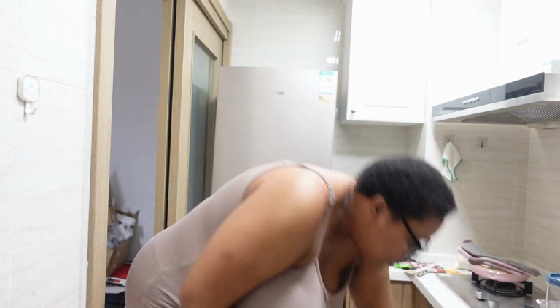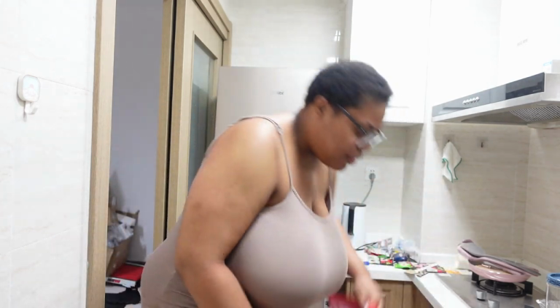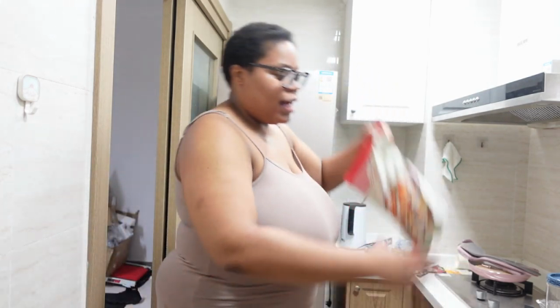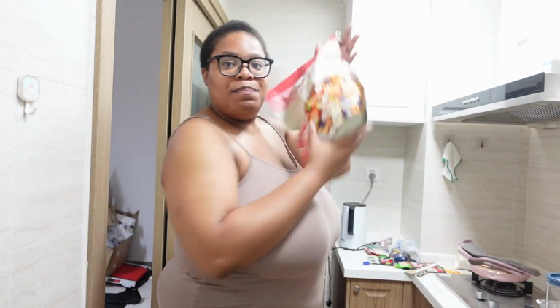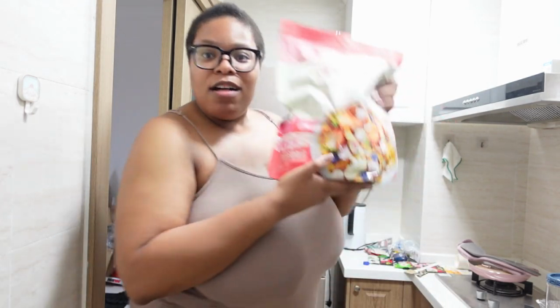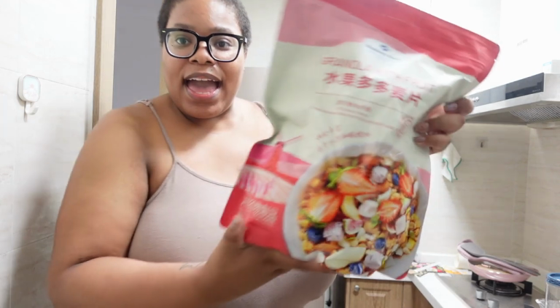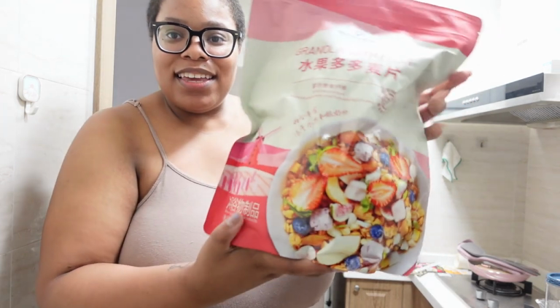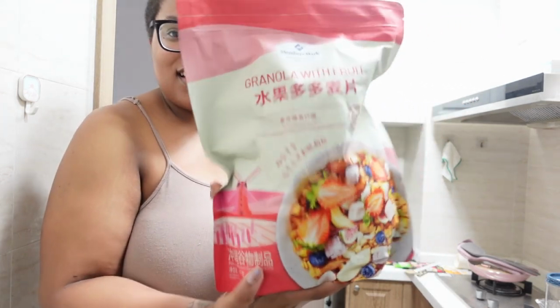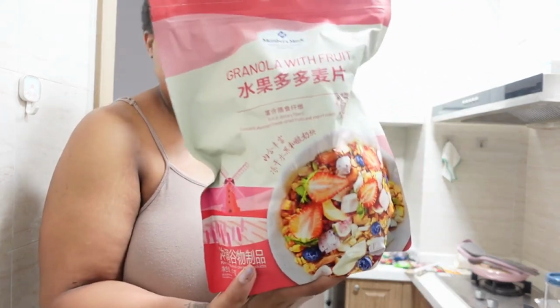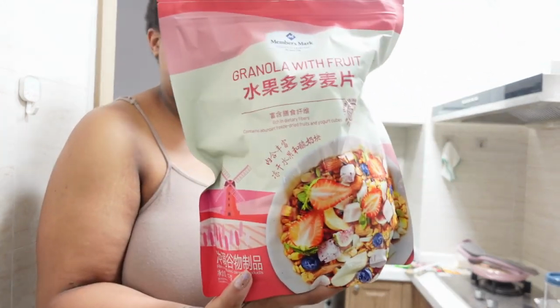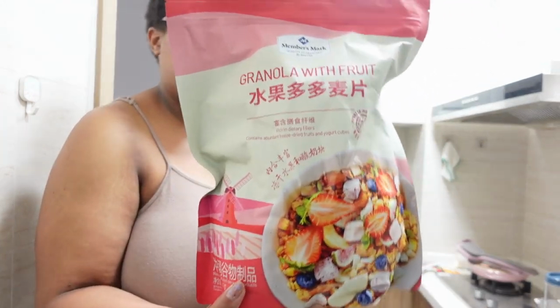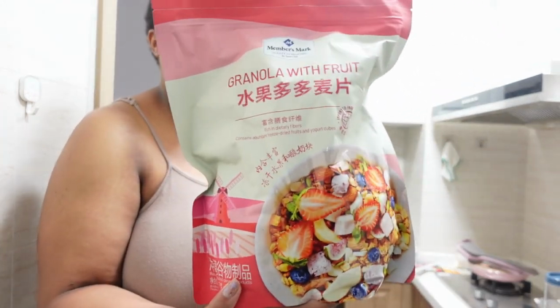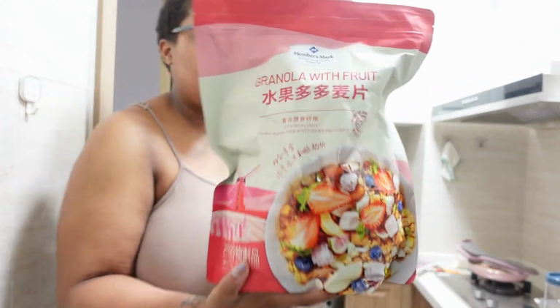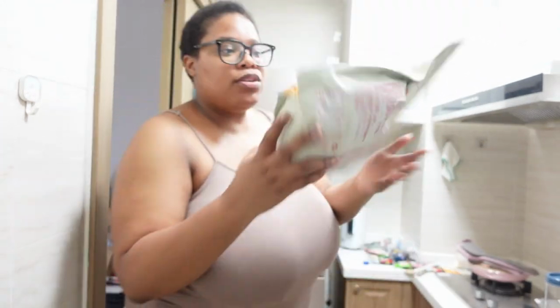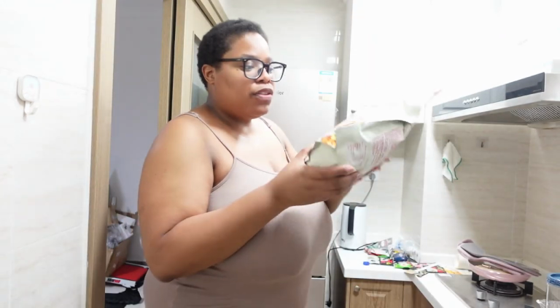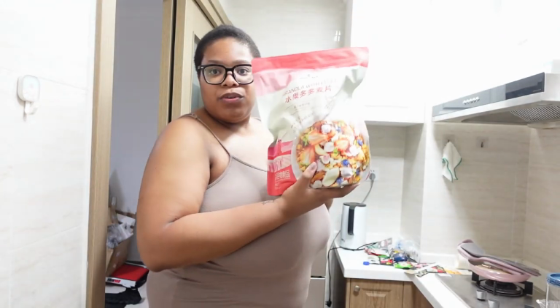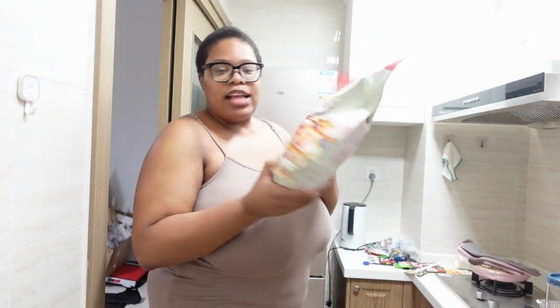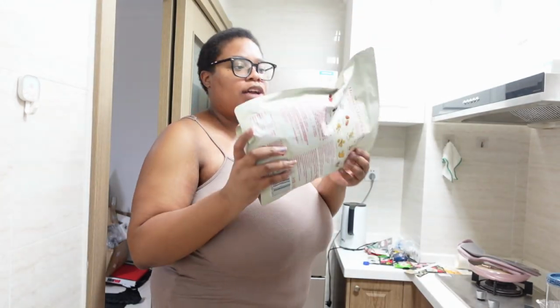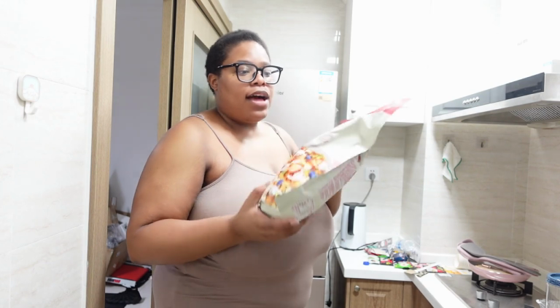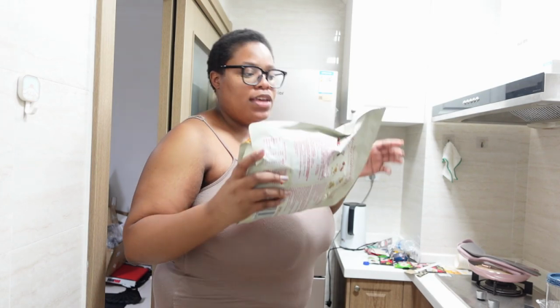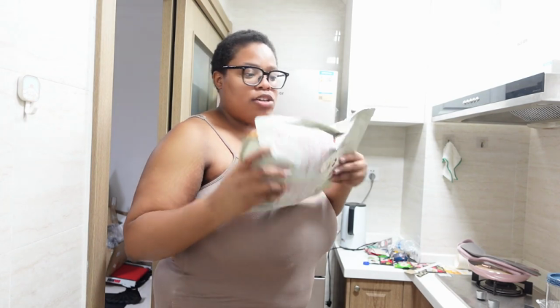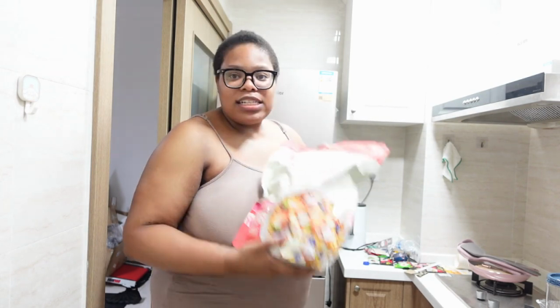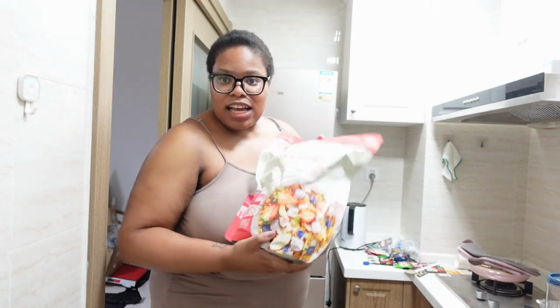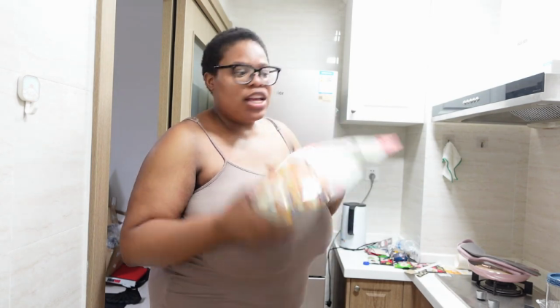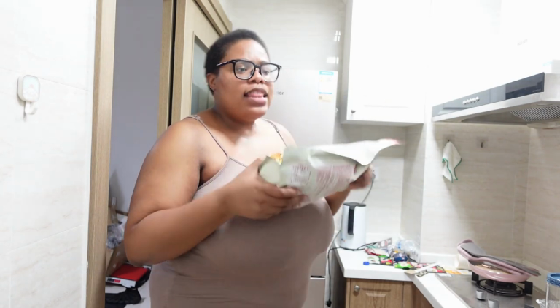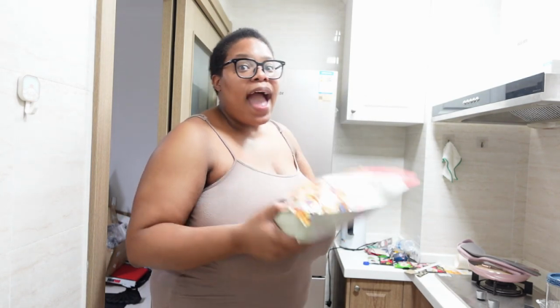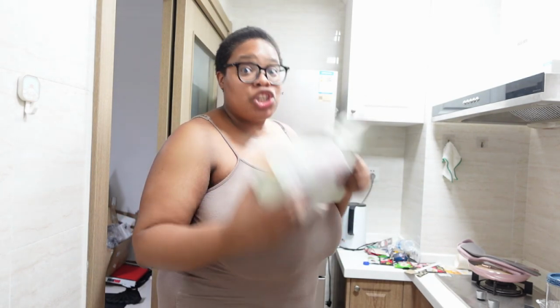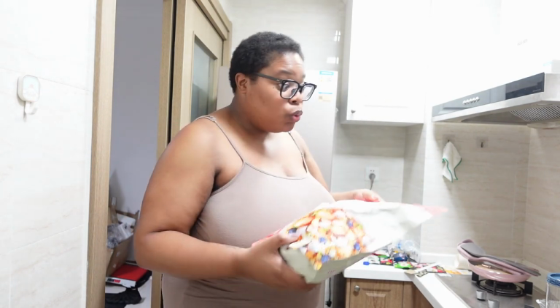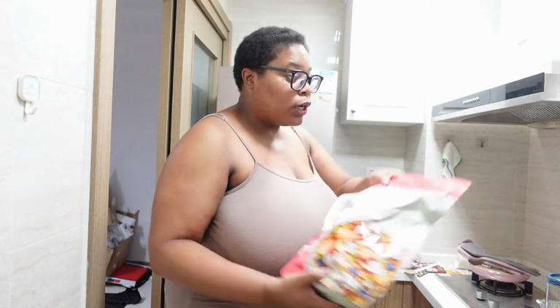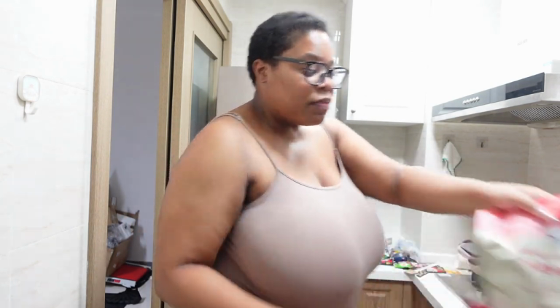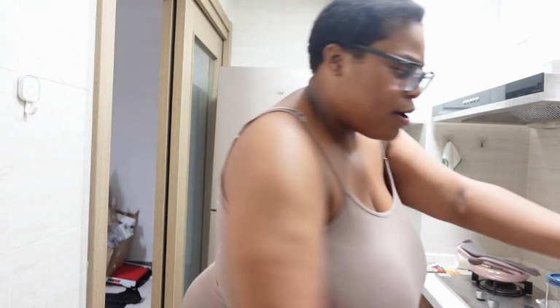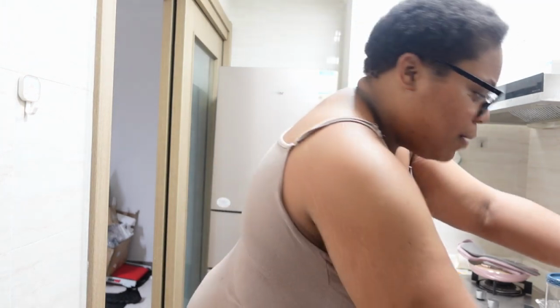On top of that I got this big old bag — a huge bag of Member's Mark granola with fruit. I thought, okay, I'll have something to snack on. This bag is very, very big.